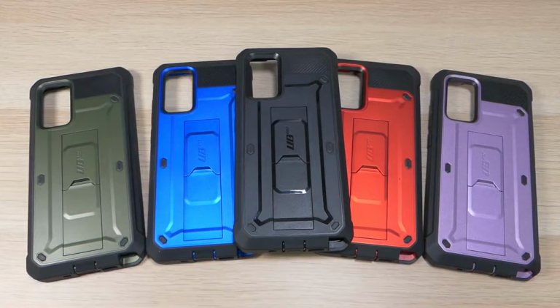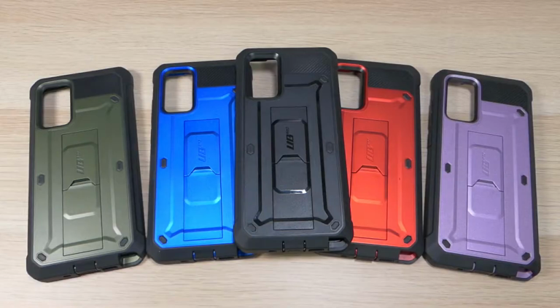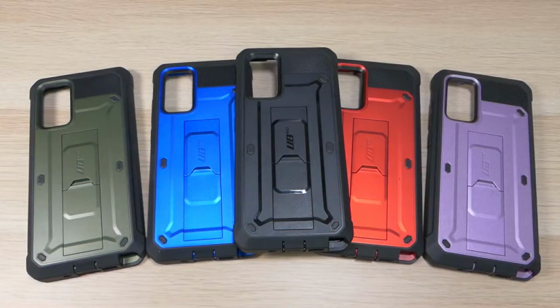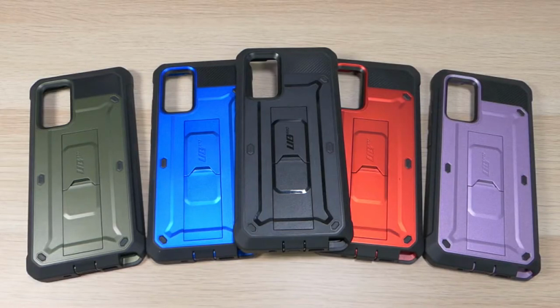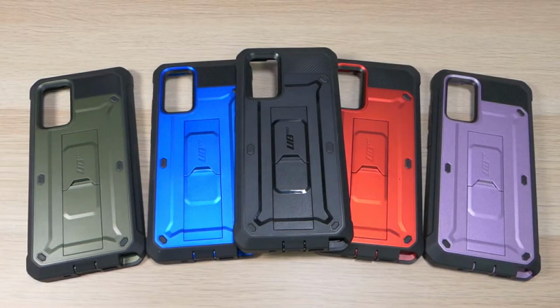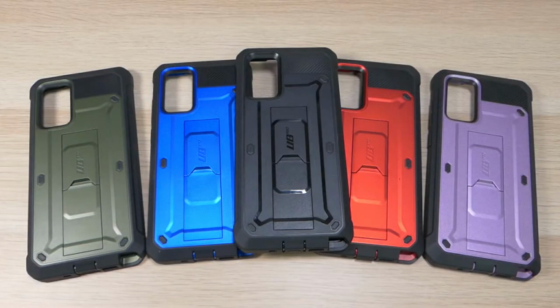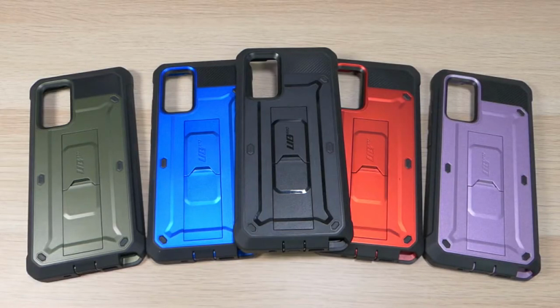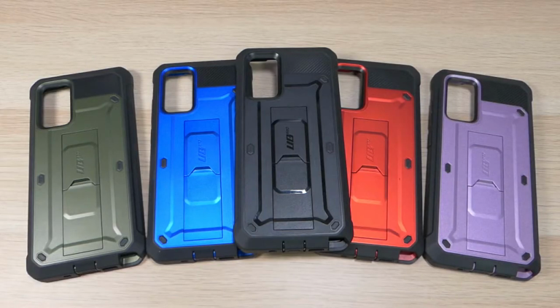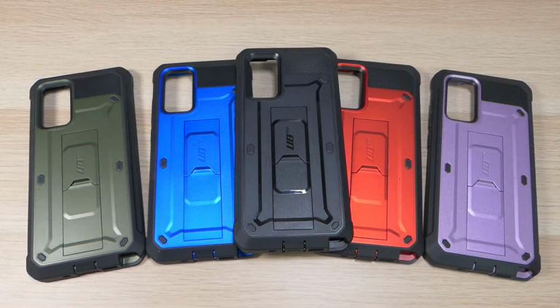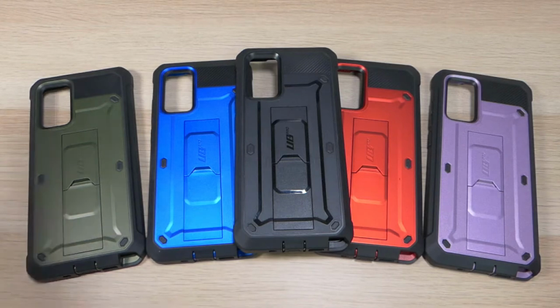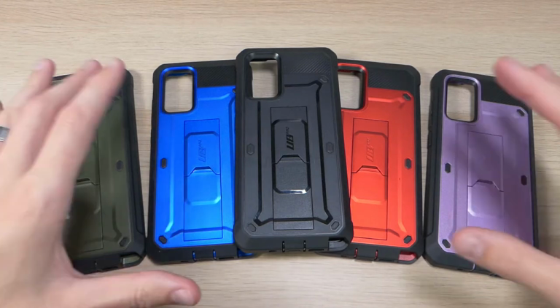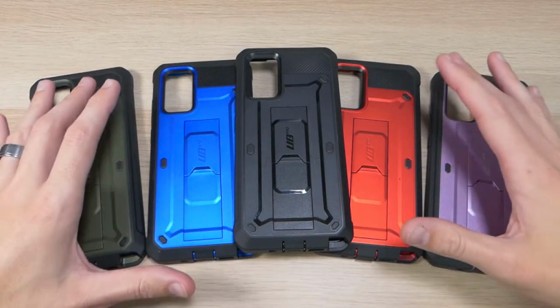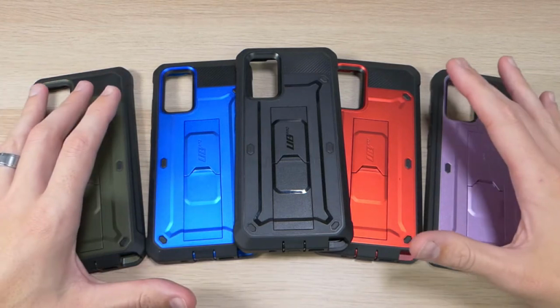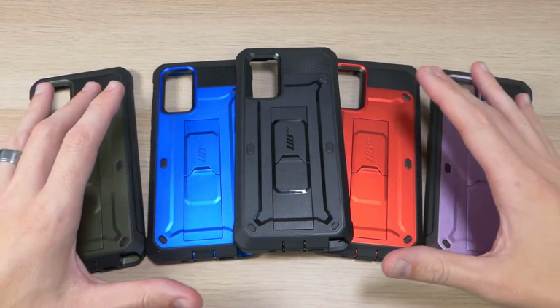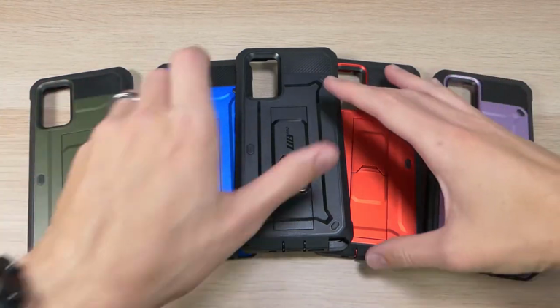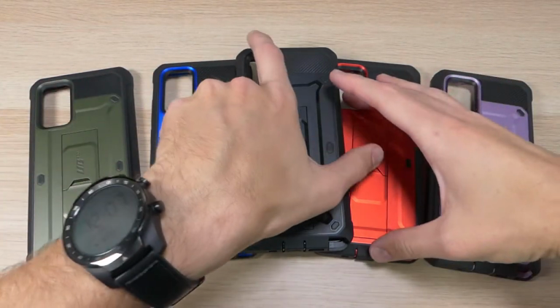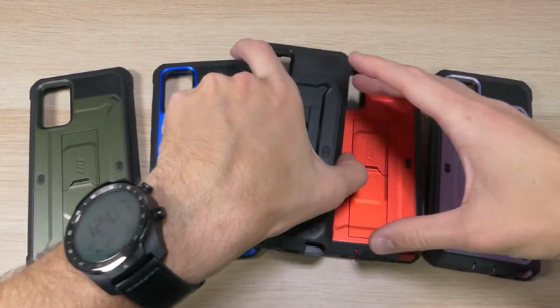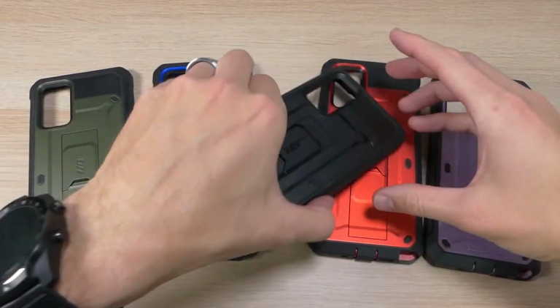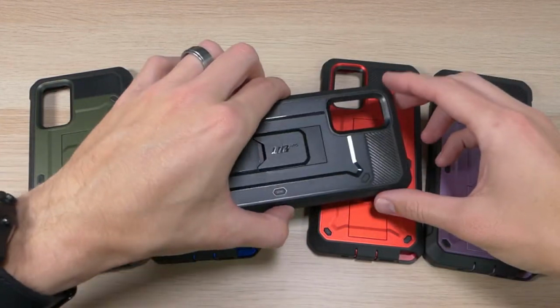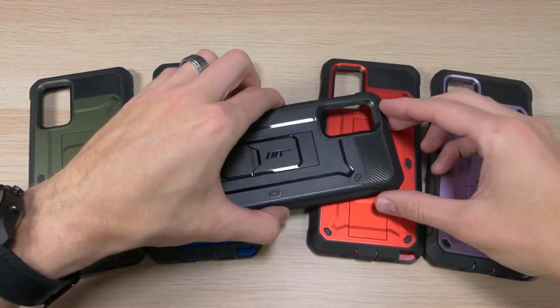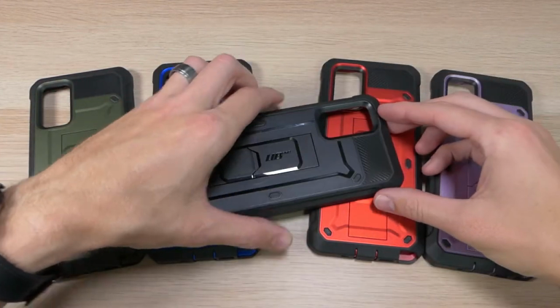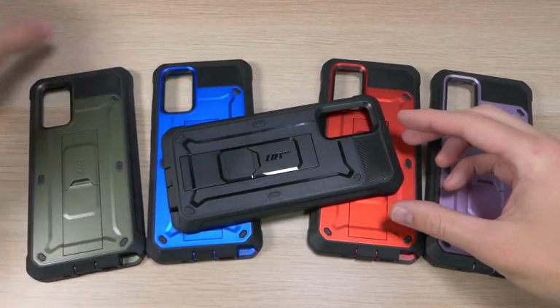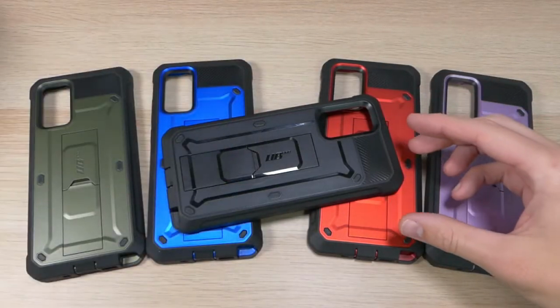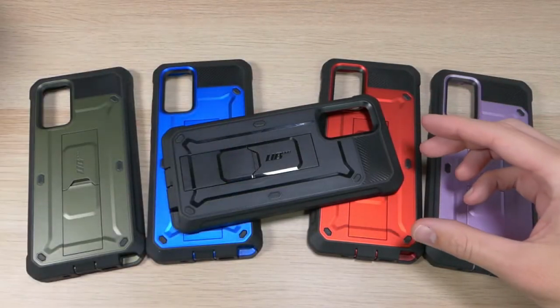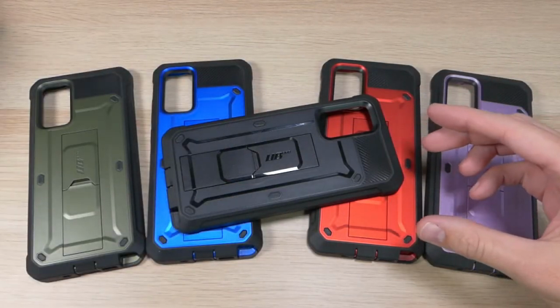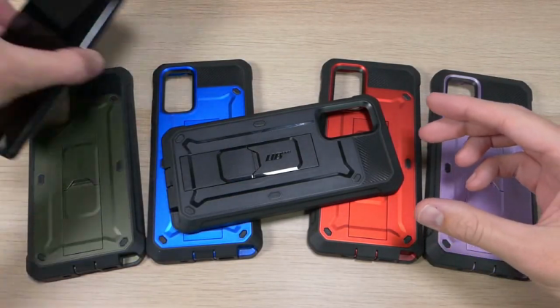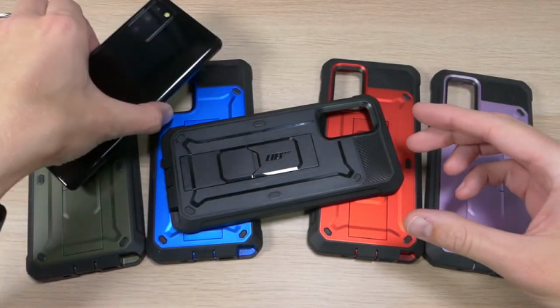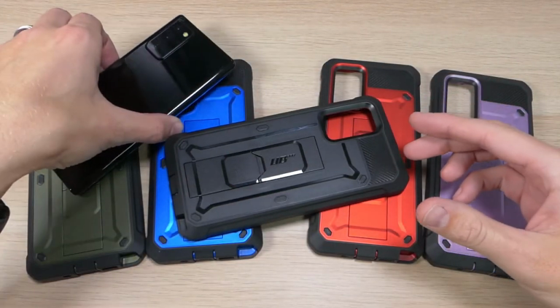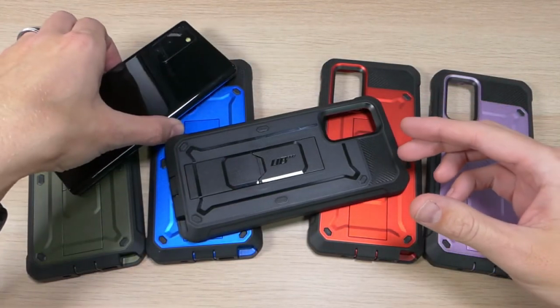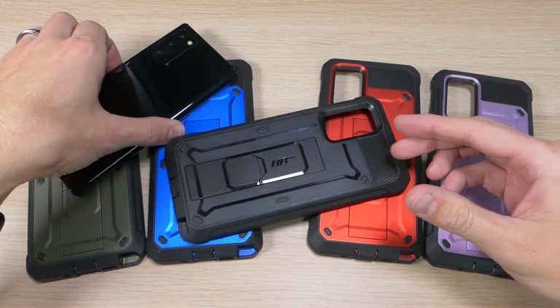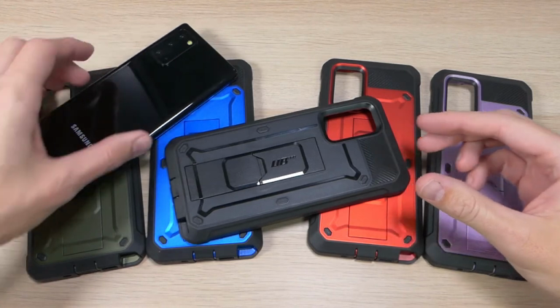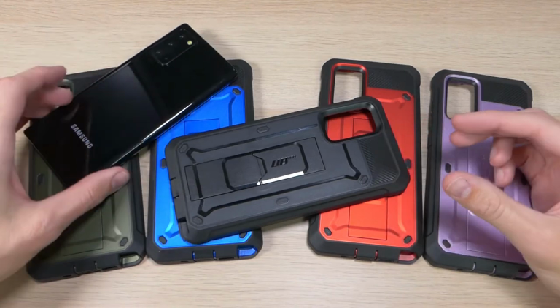Hey guys, it's Ray here from ROCO12 on EpicDroid.com, and I am here today with a super quick video on the Subcase Unicorn Beetle Pro for the Samsung Galaxy Note 20.